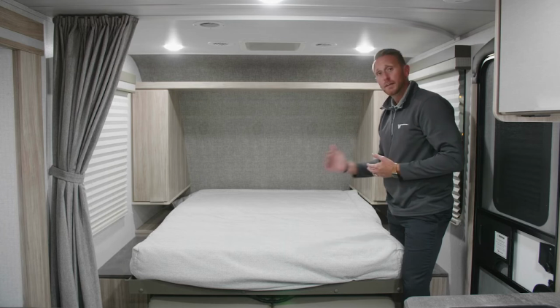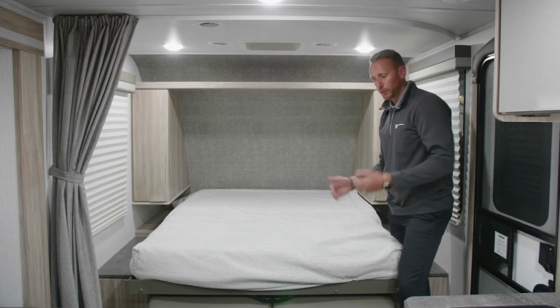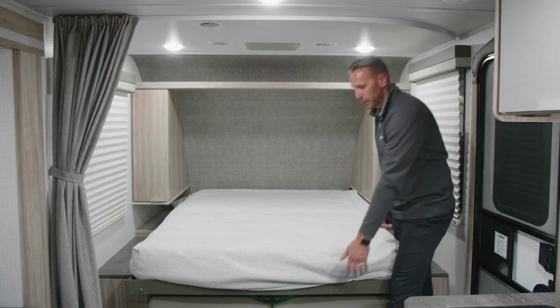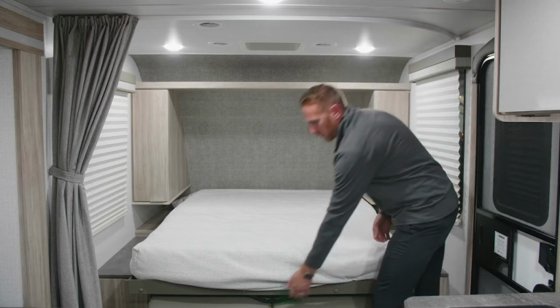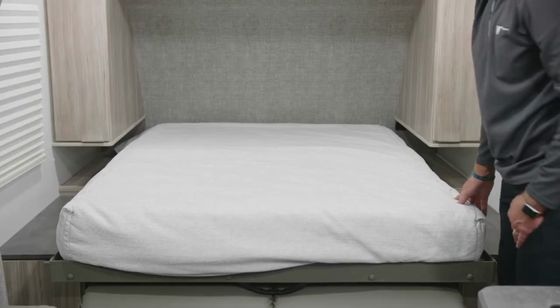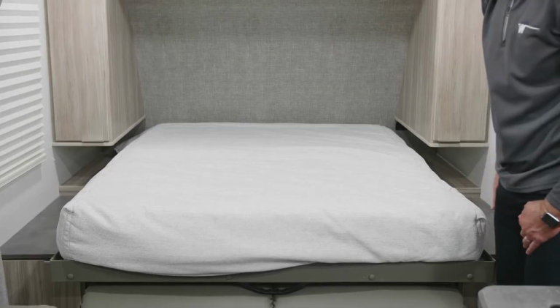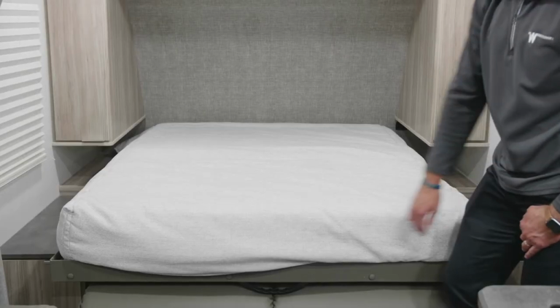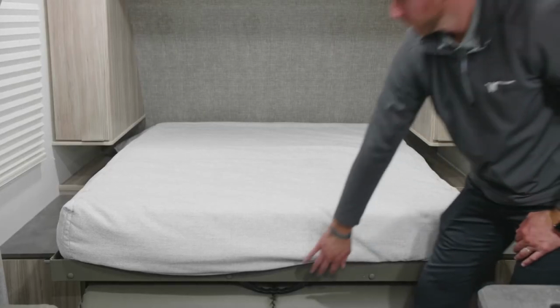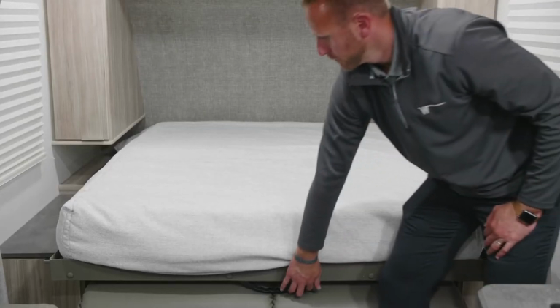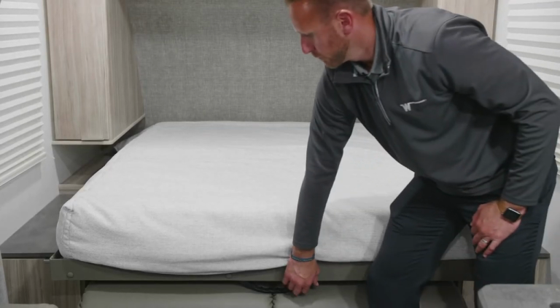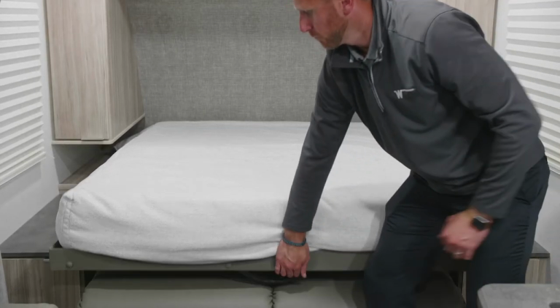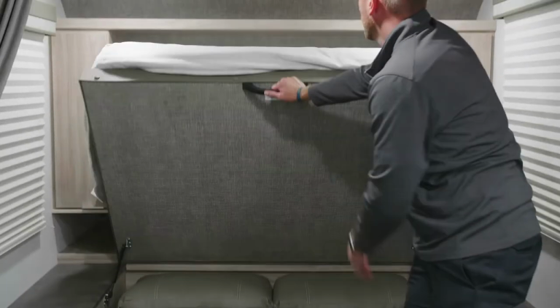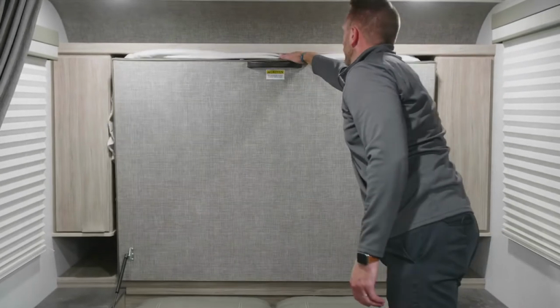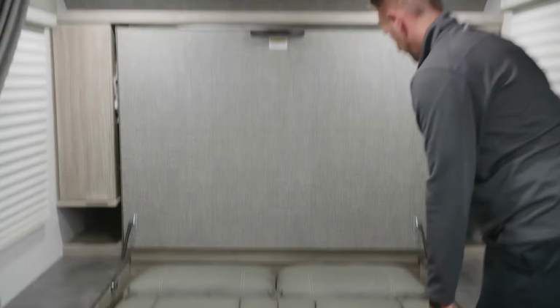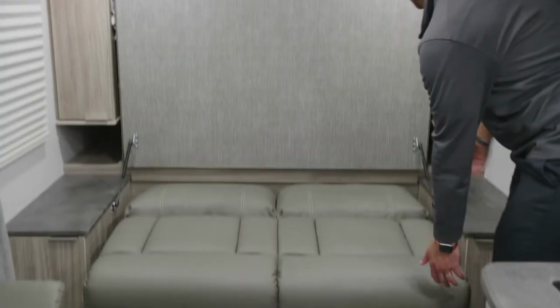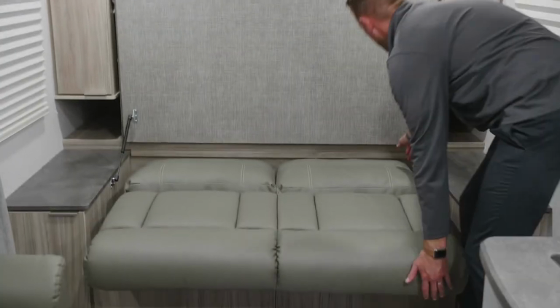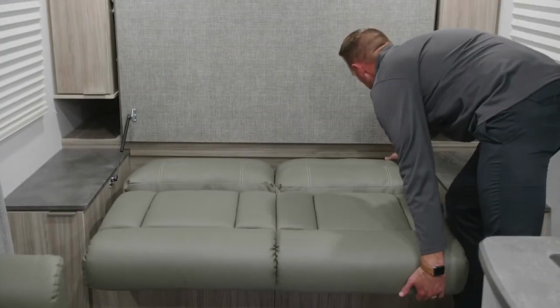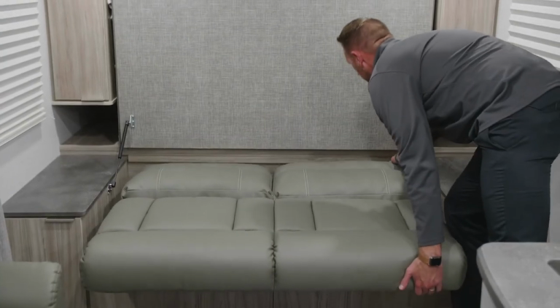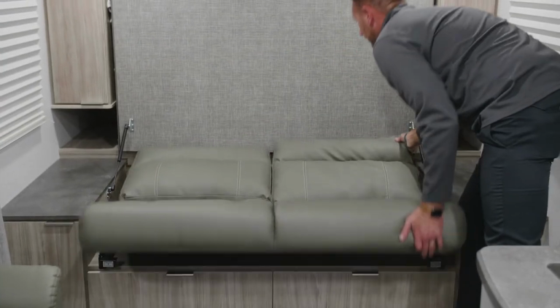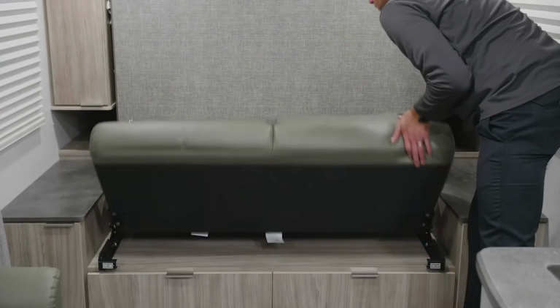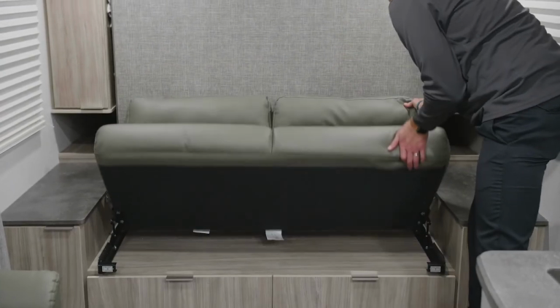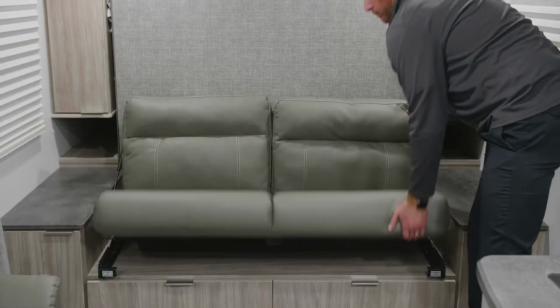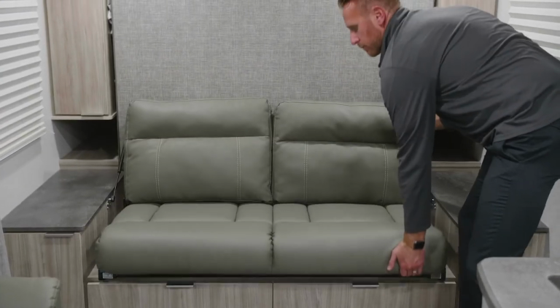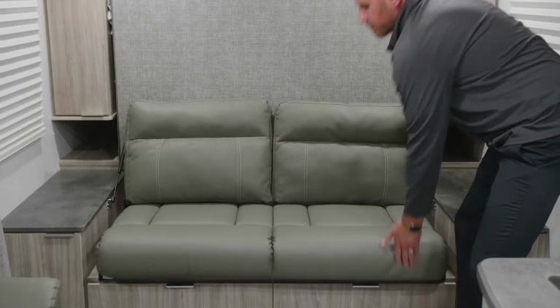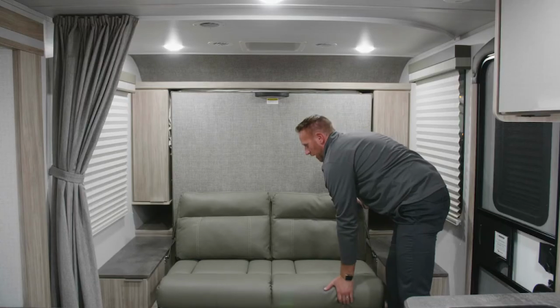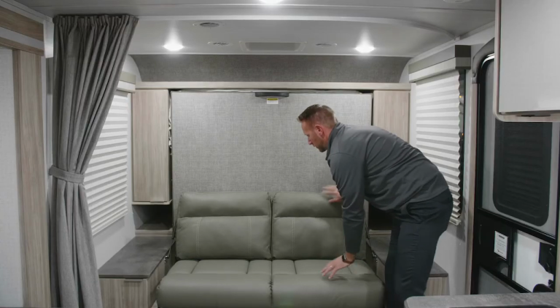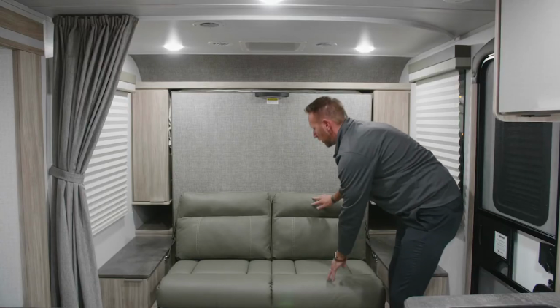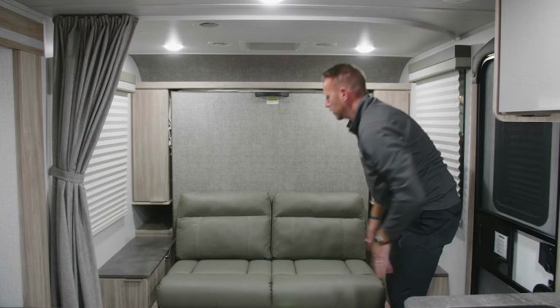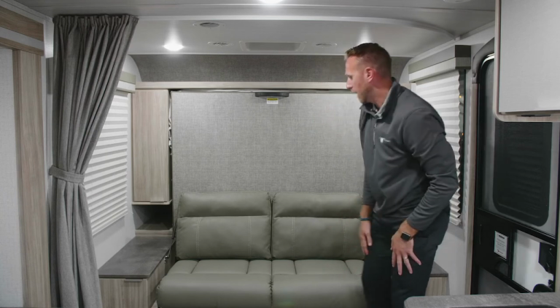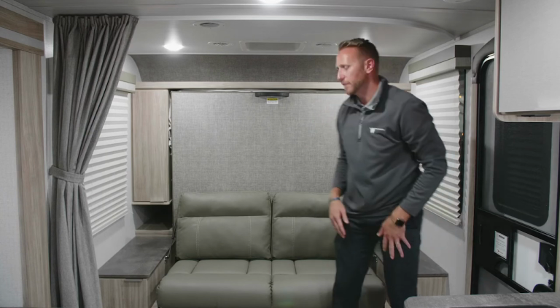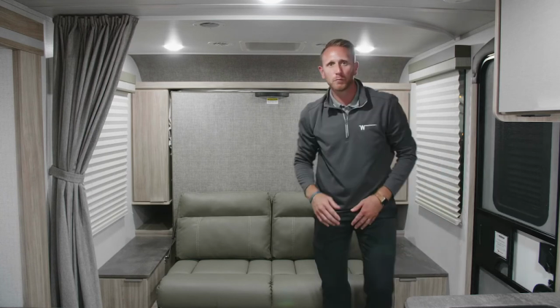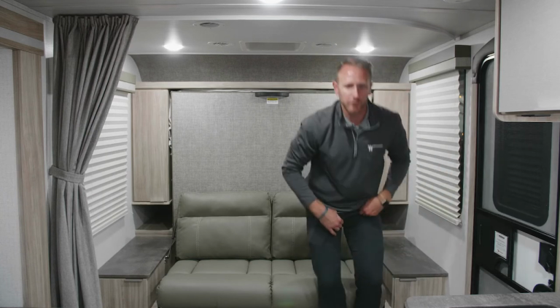Now for storage, you simply lift up here, slide it back up, and bring your jackknife sofa back to the seating position.